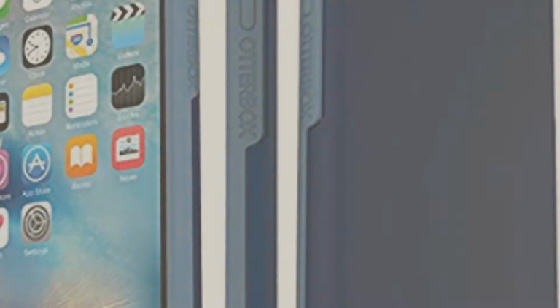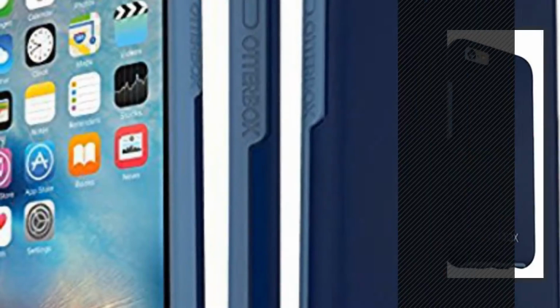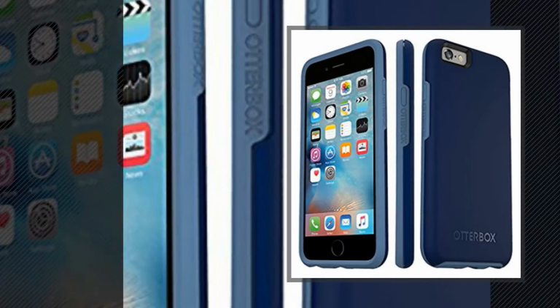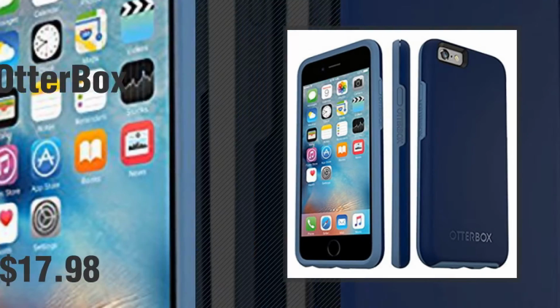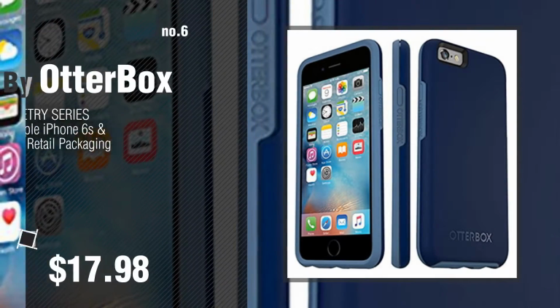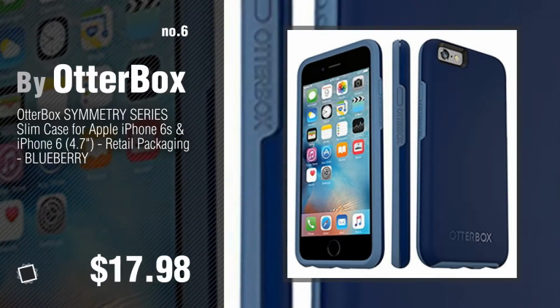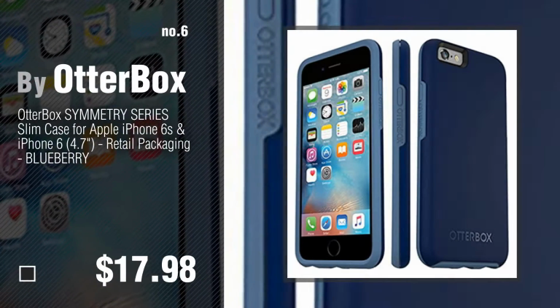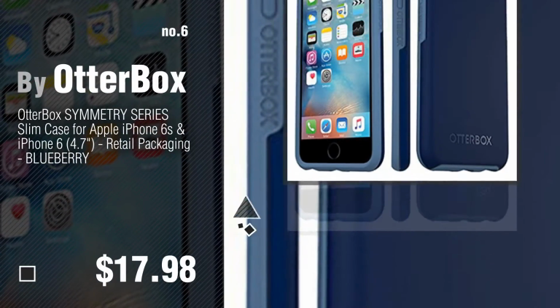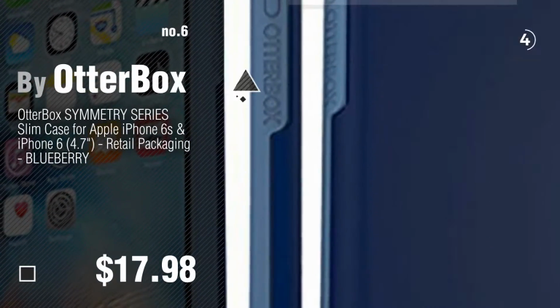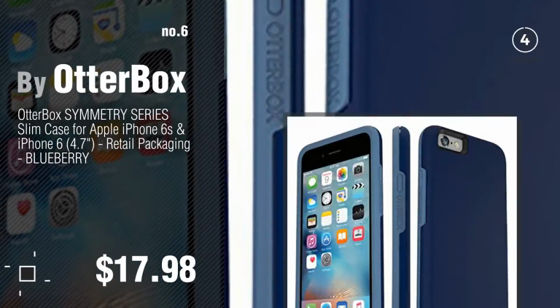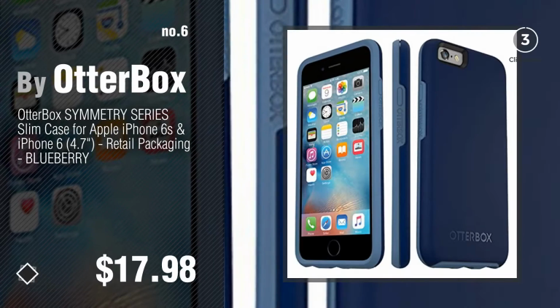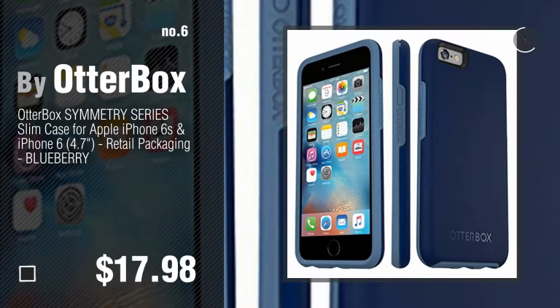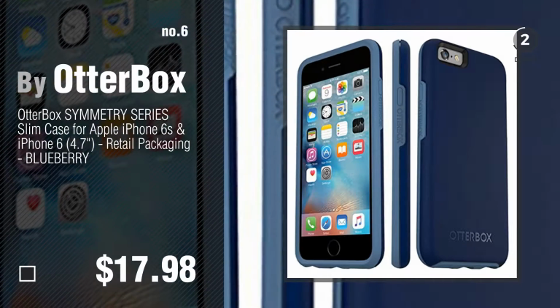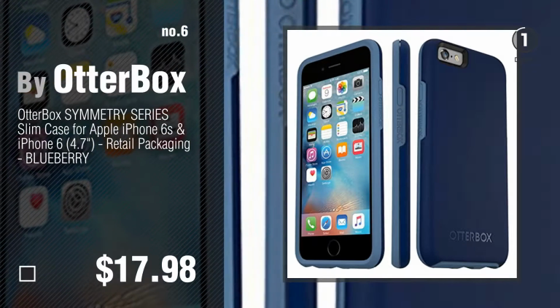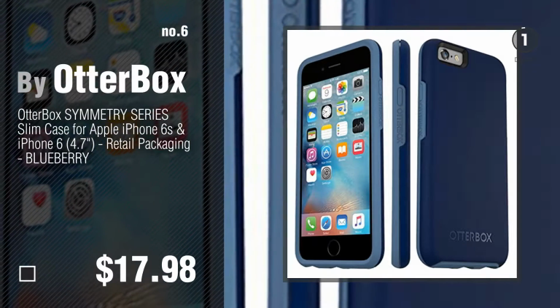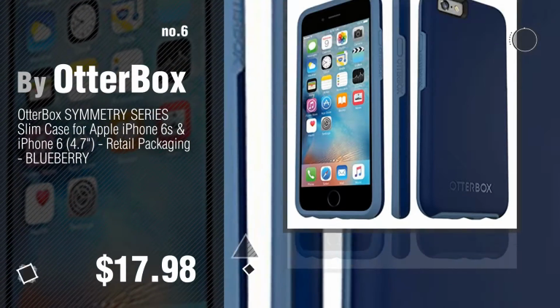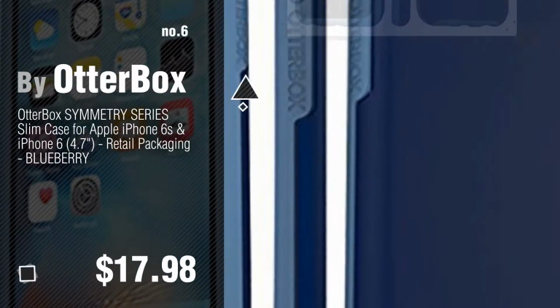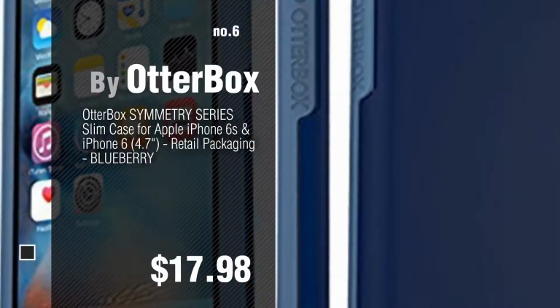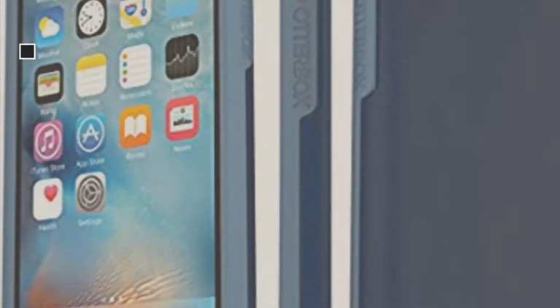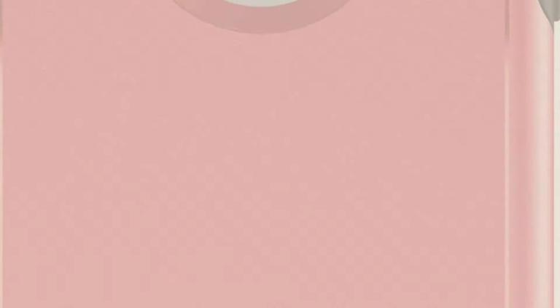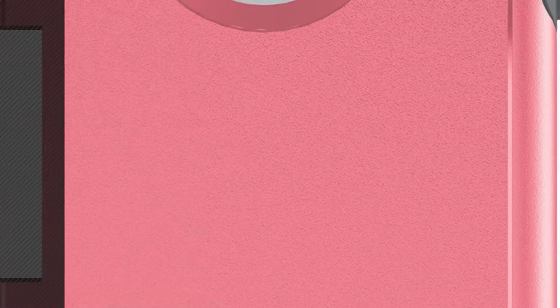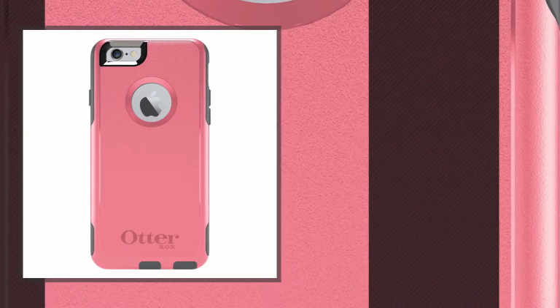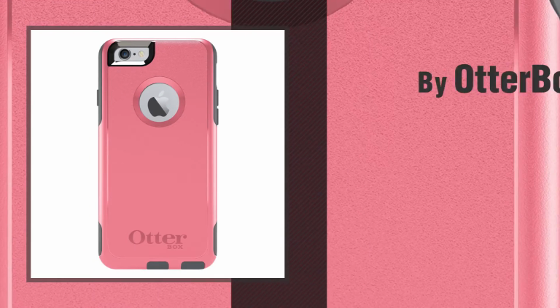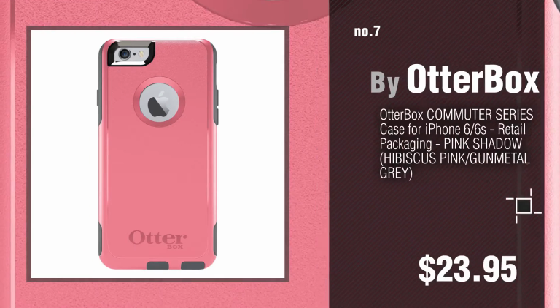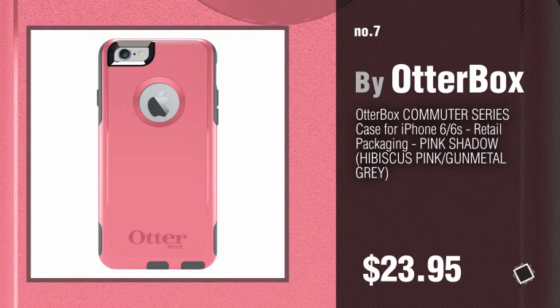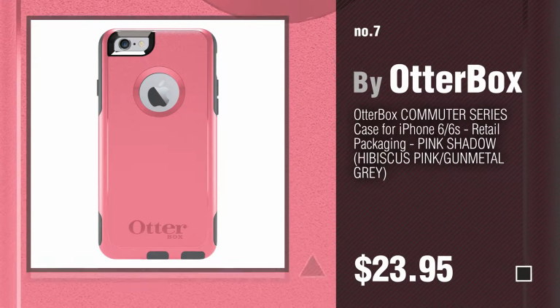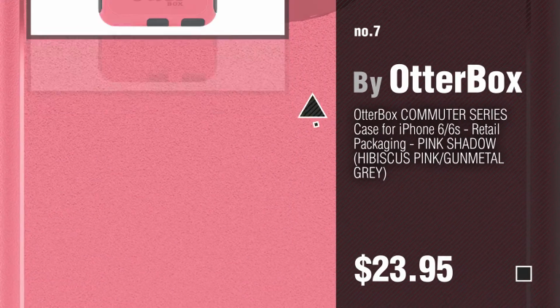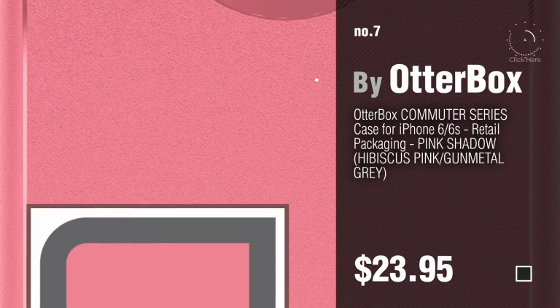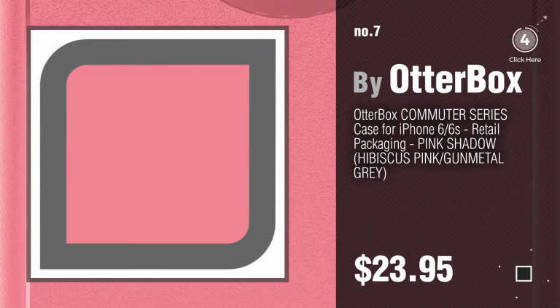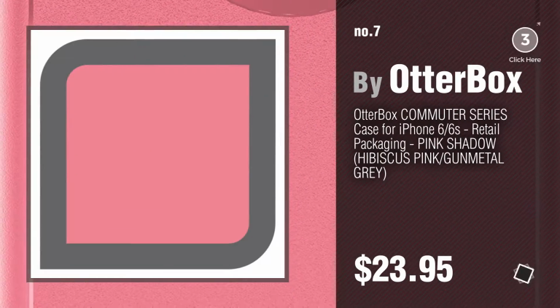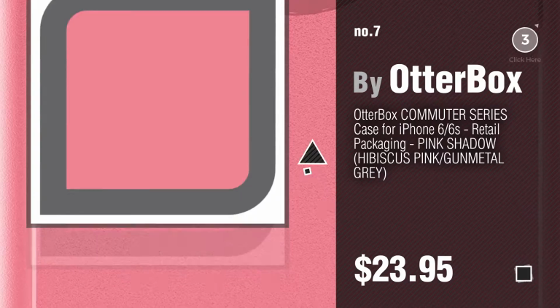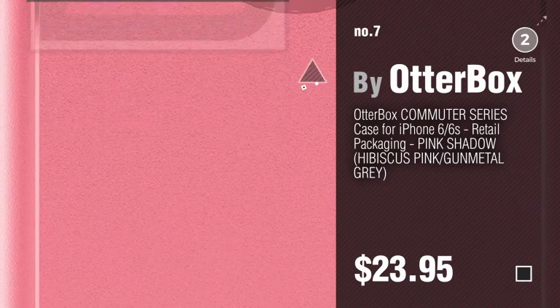Number 6. Number 7. Click the info circle to find more amazing products and gift ideas.